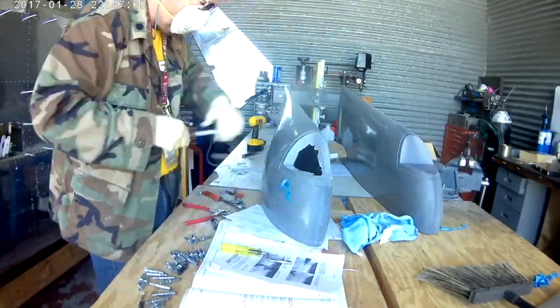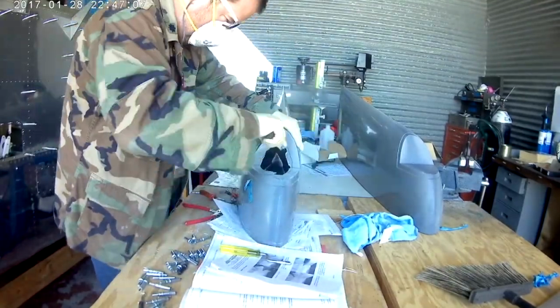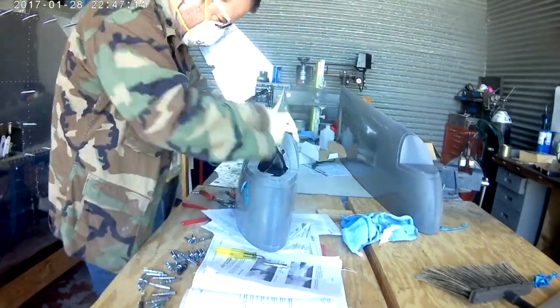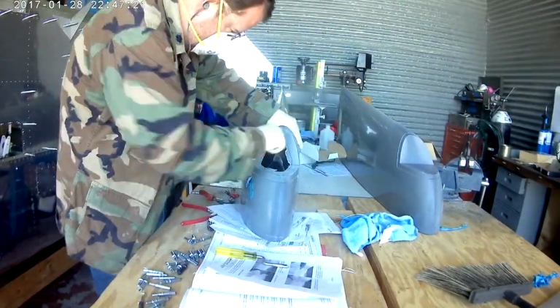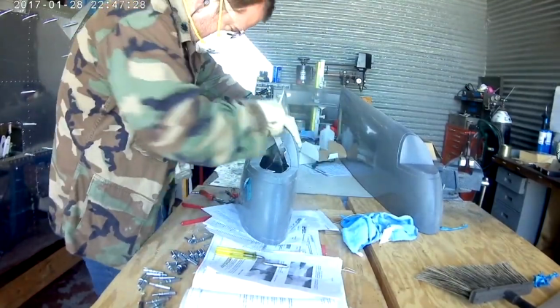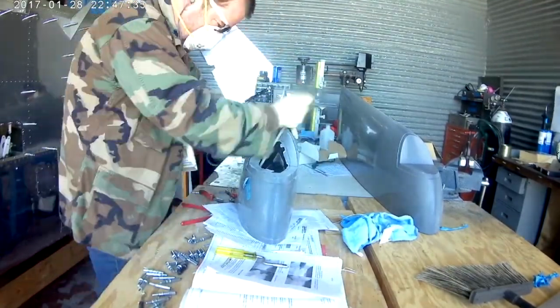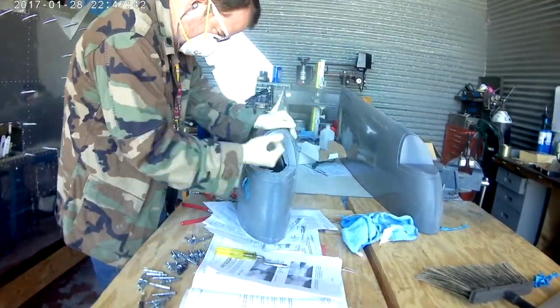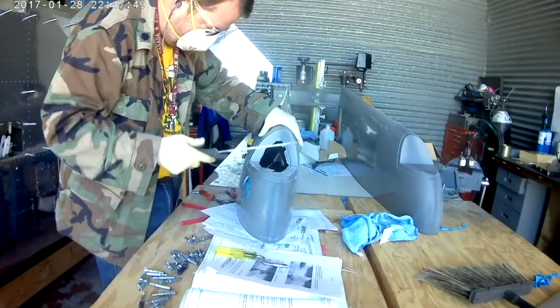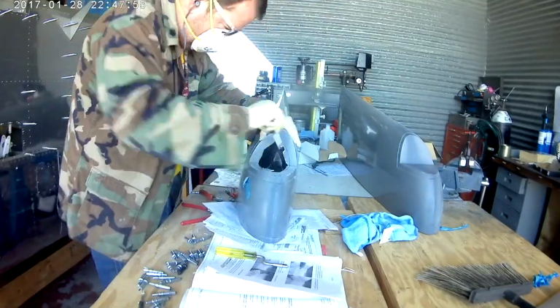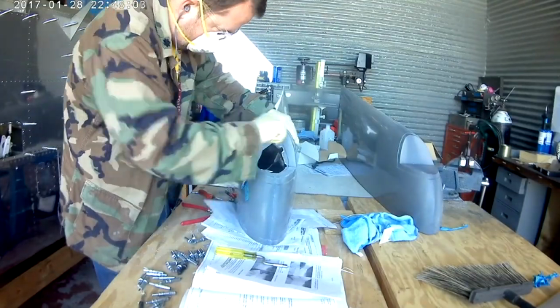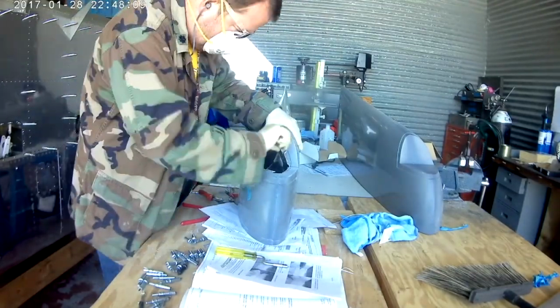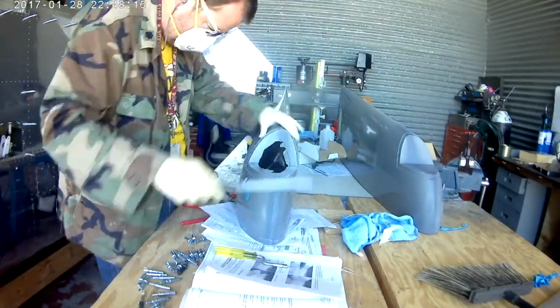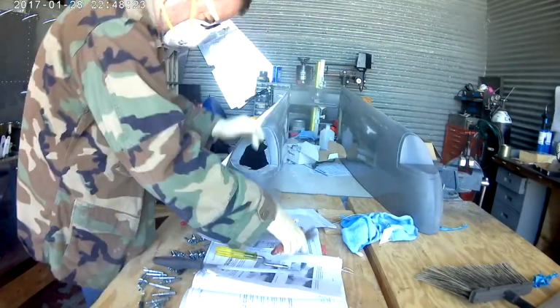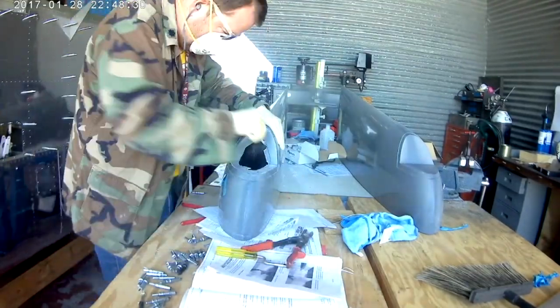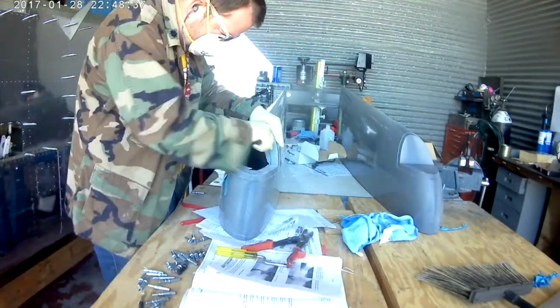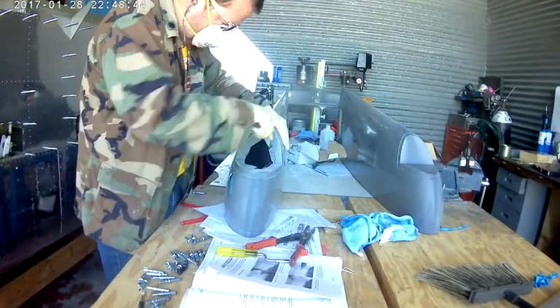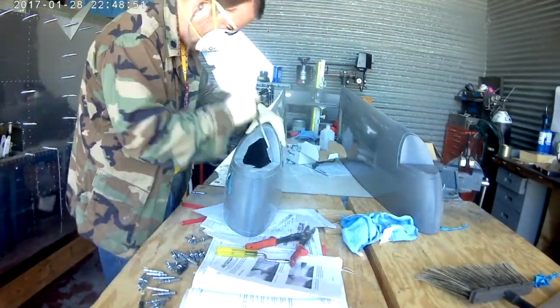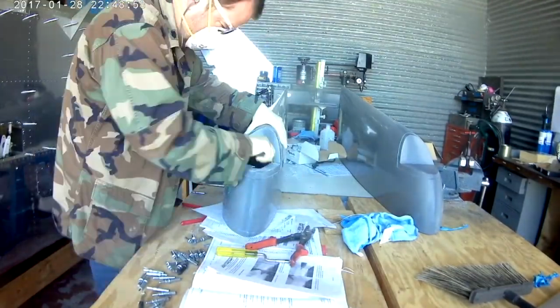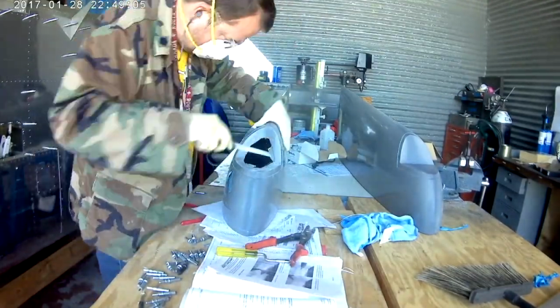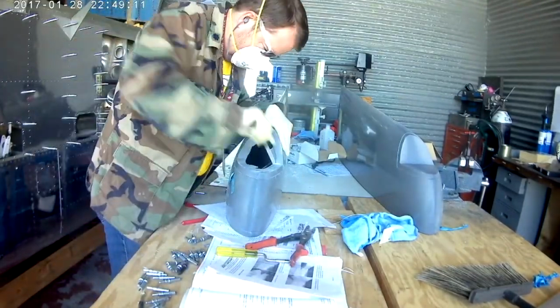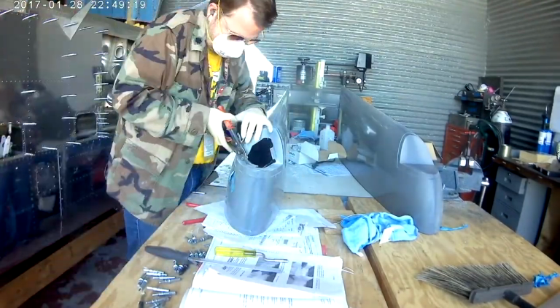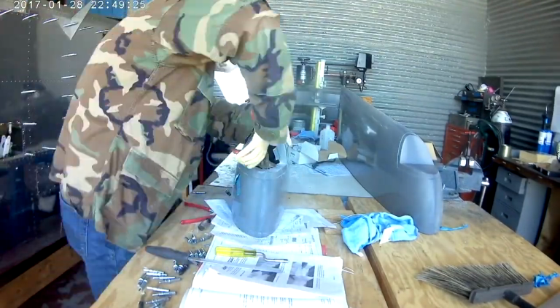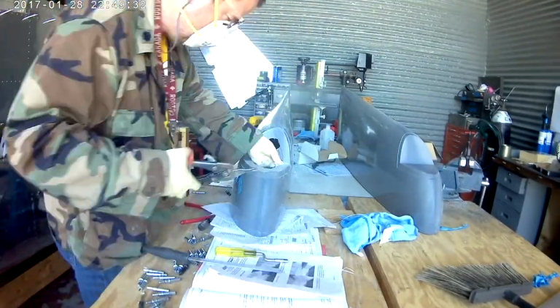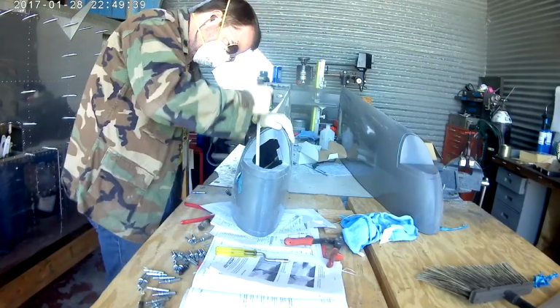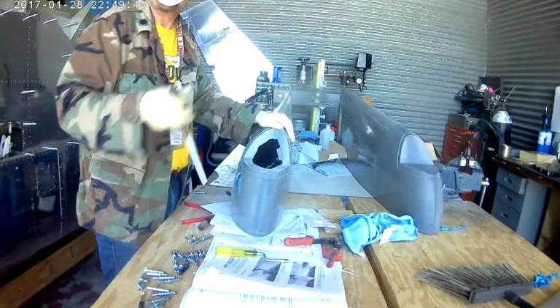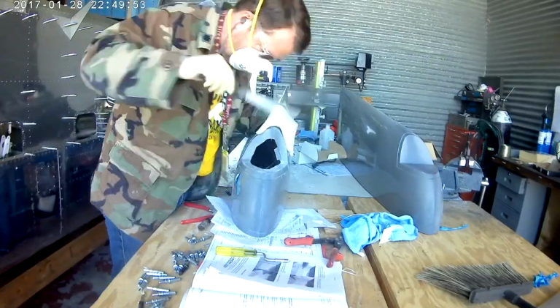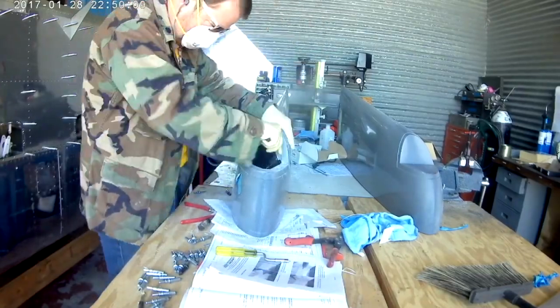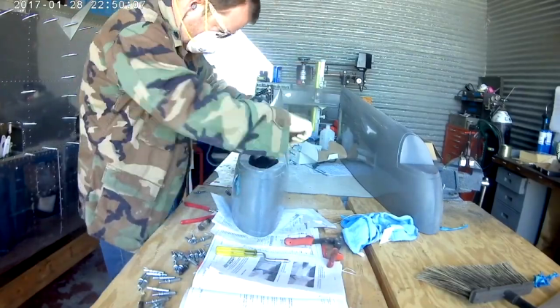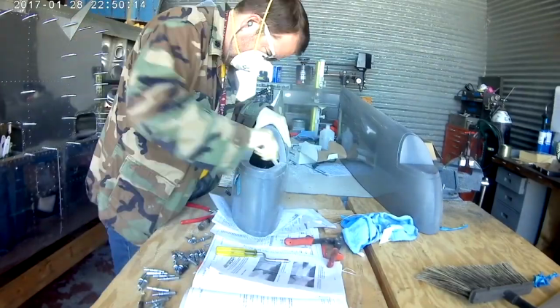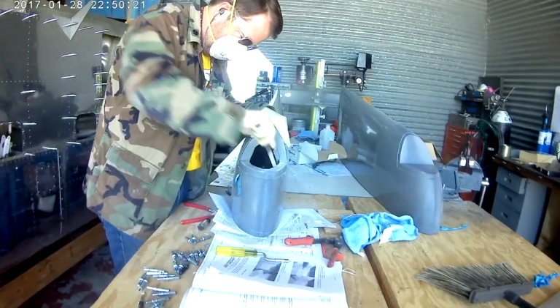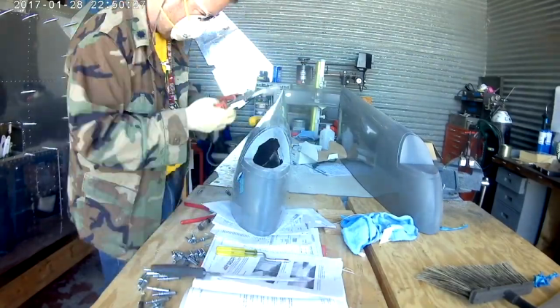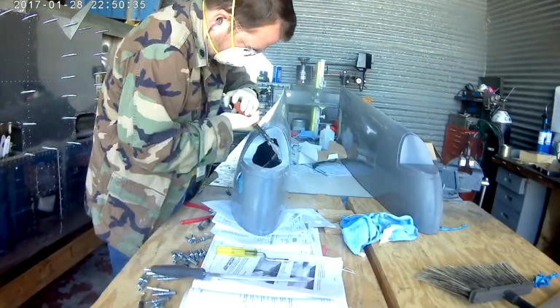If you look back in the wings playlist you'll see where I worked on it — or it might be in an alternate playlist where I worked on constructing an LED light kit for my plane.